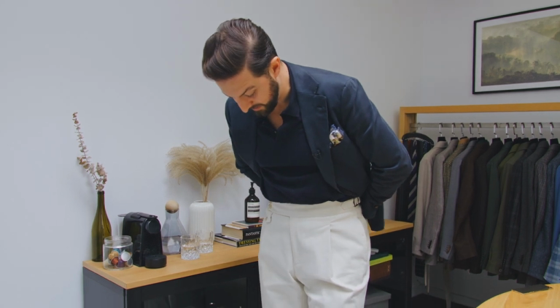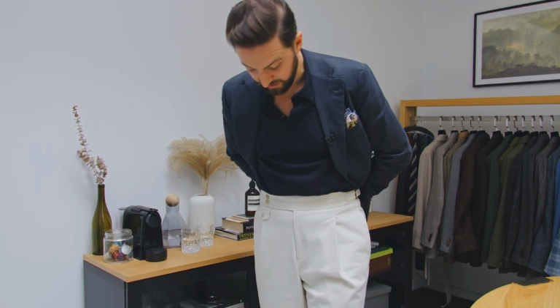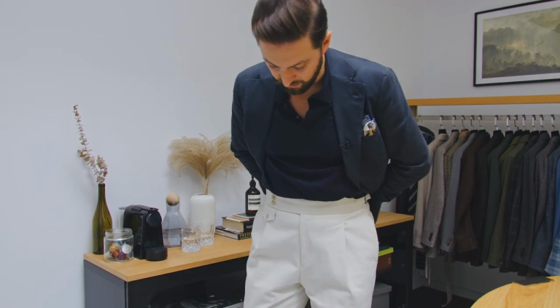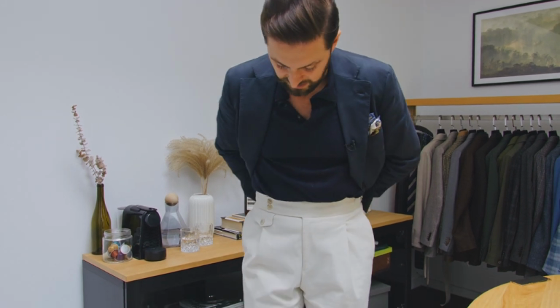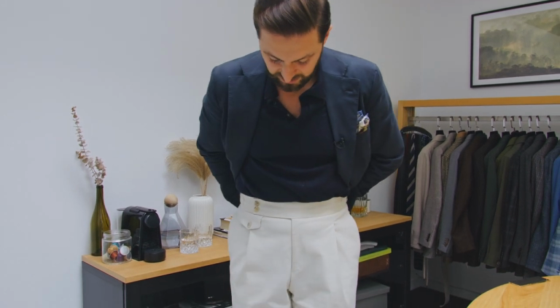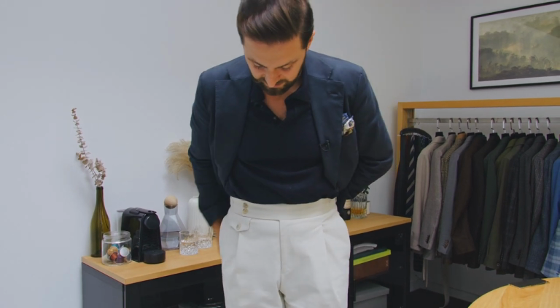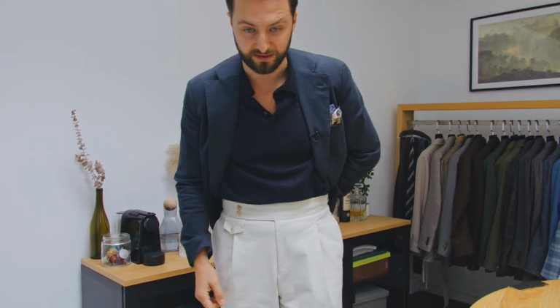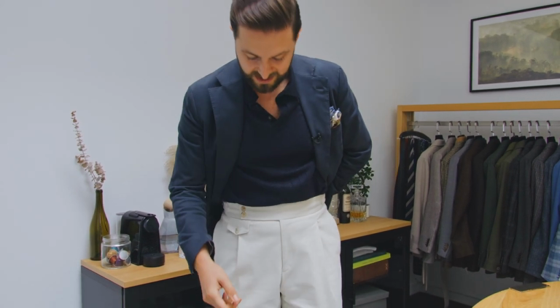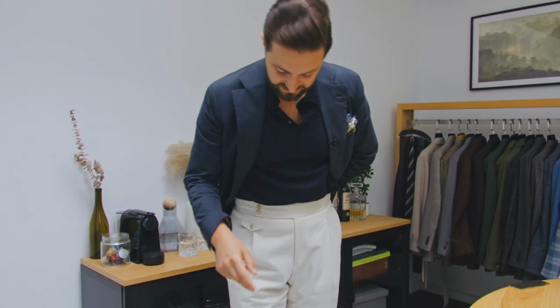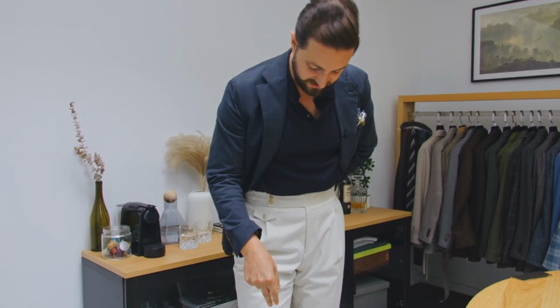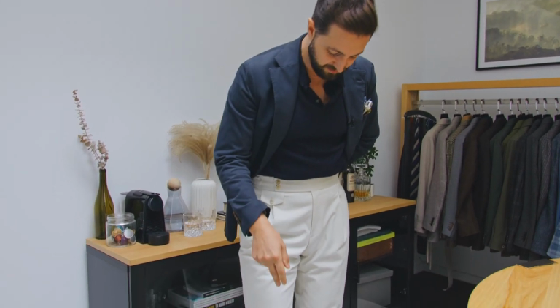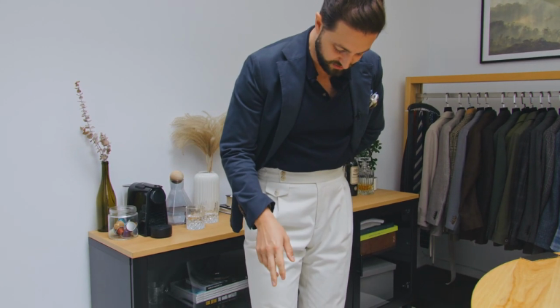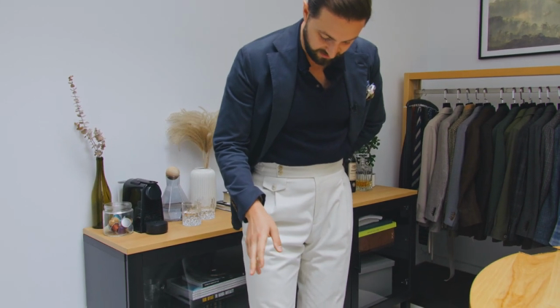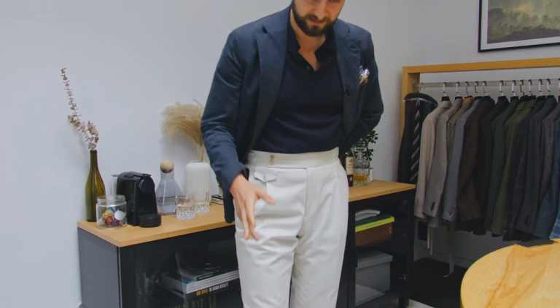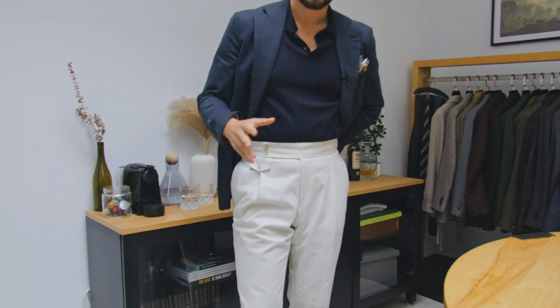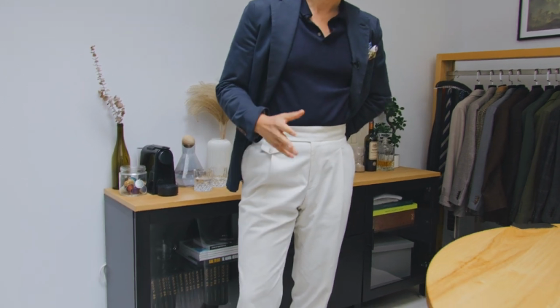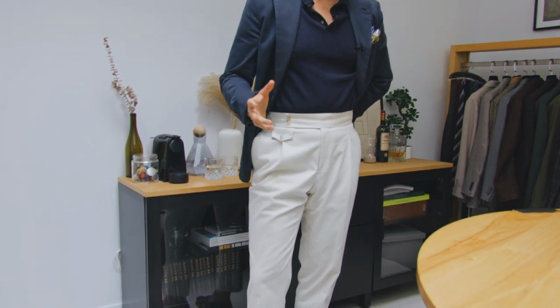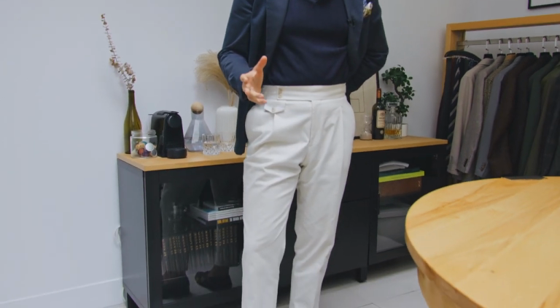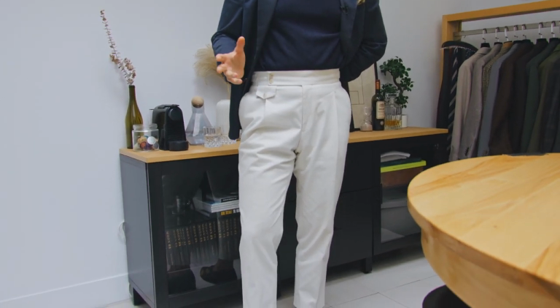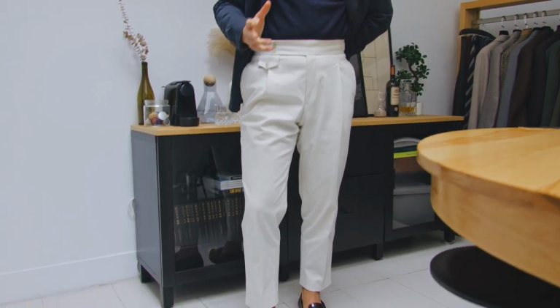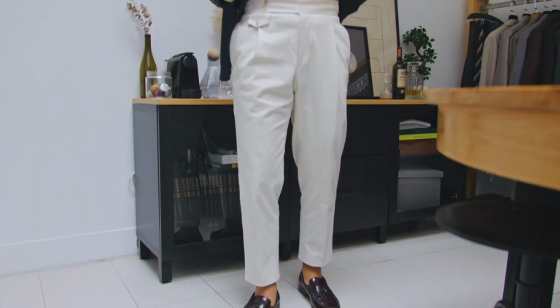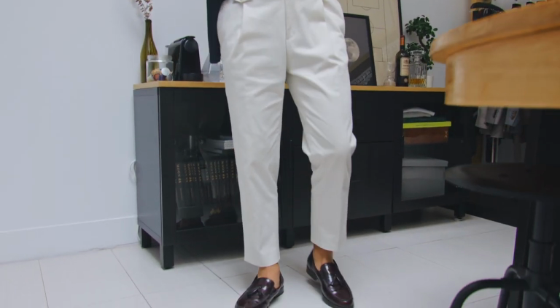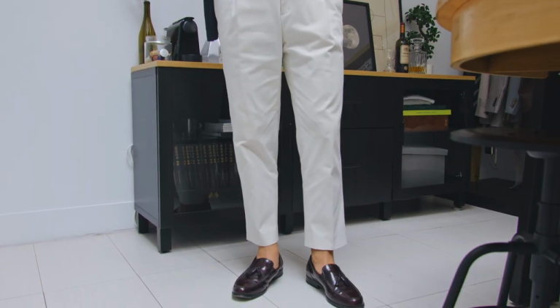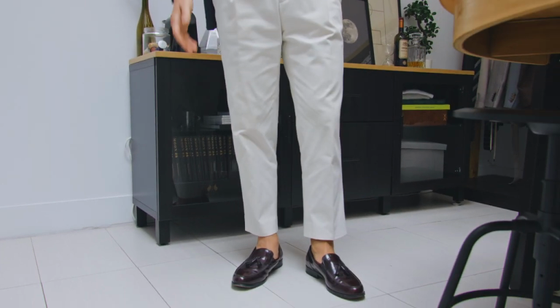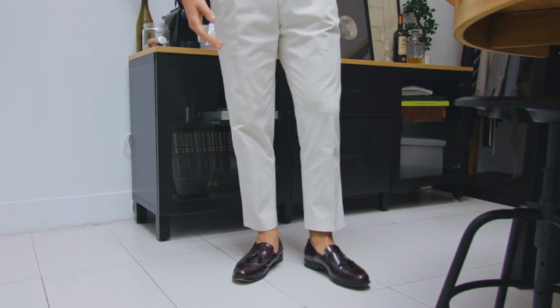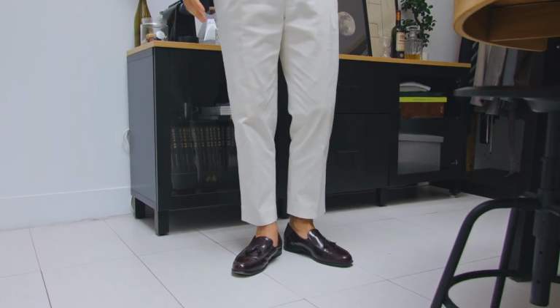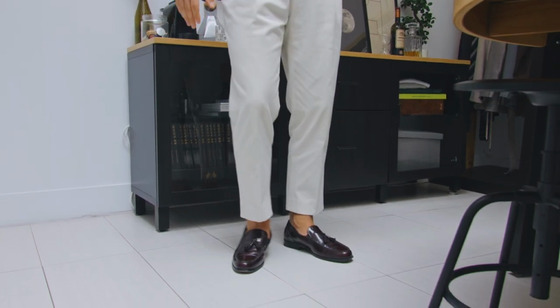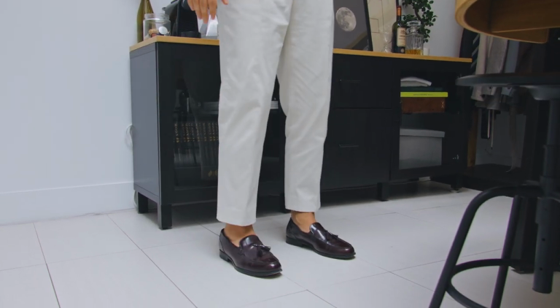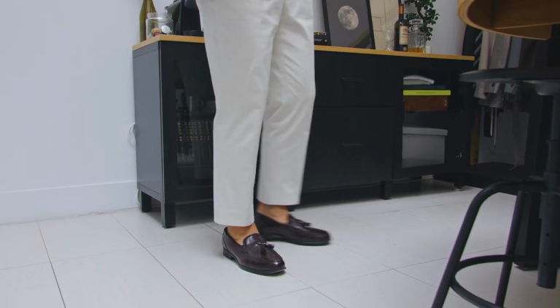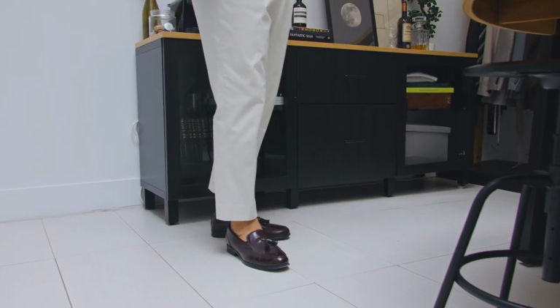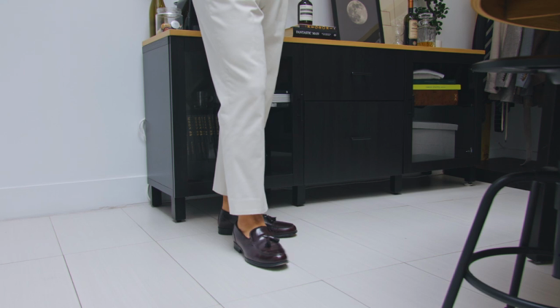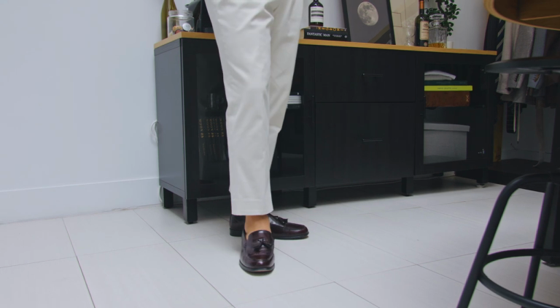Another thing about white trousers that I quite like doing is I like to keep them pretty short. Typically you're going to wear white trousers in the summertime, so I'm showing off a little bit more ankle than I usually do.